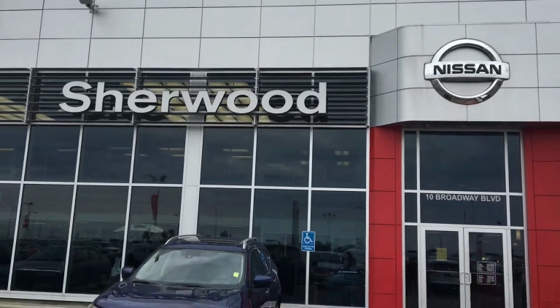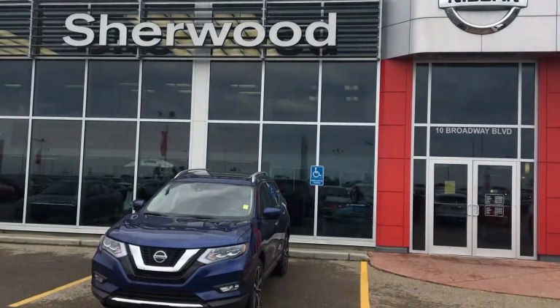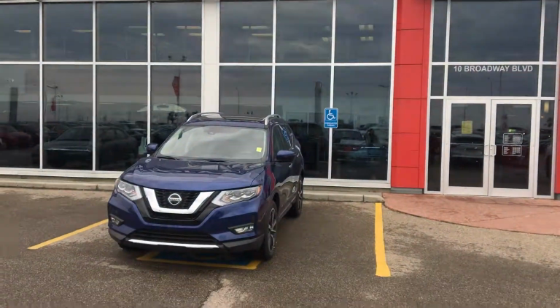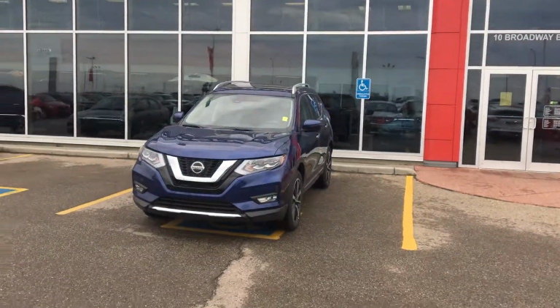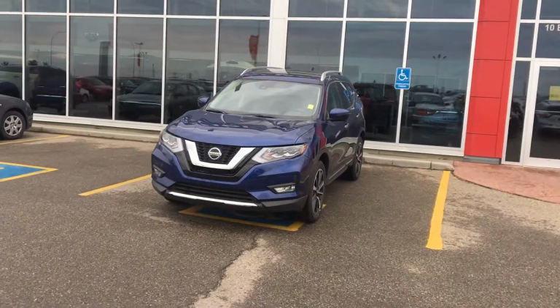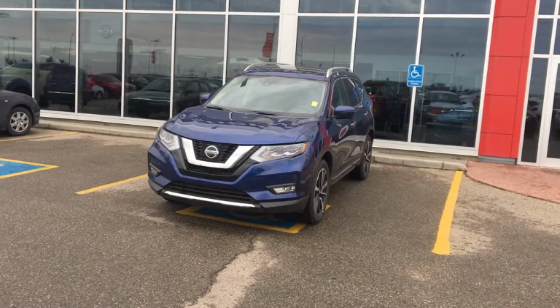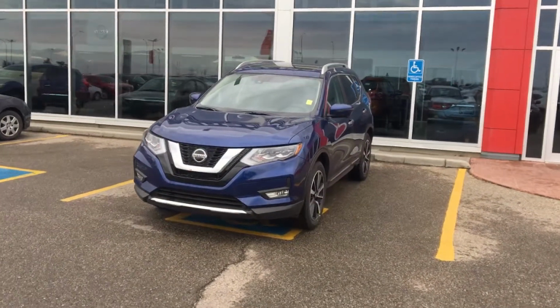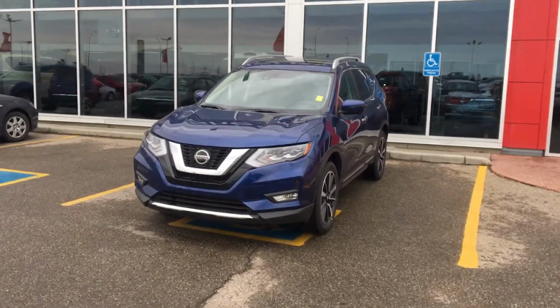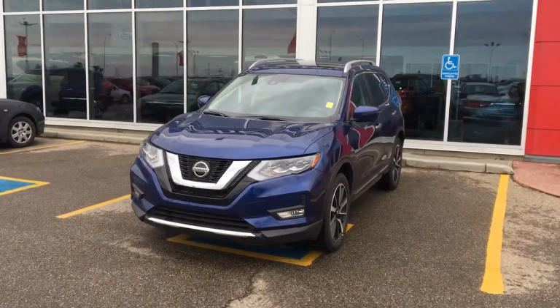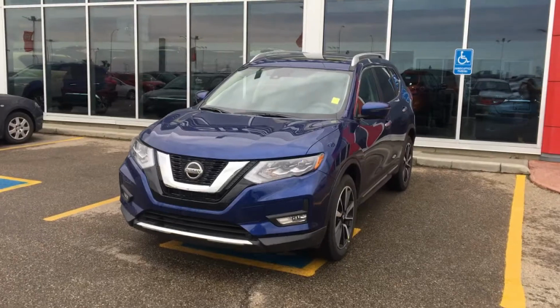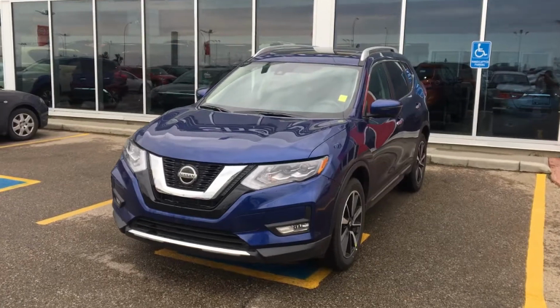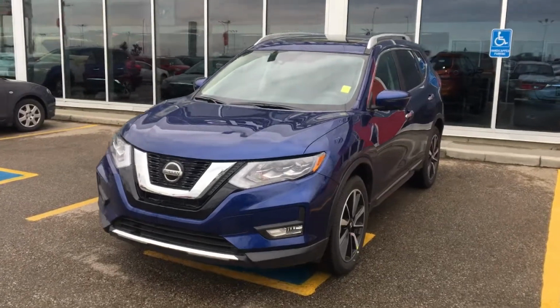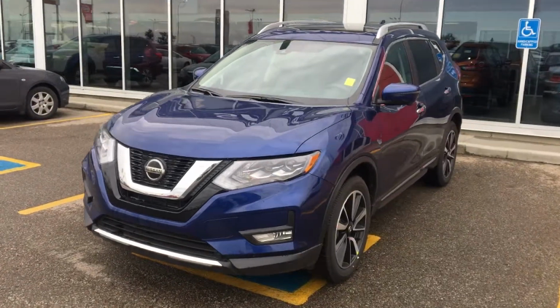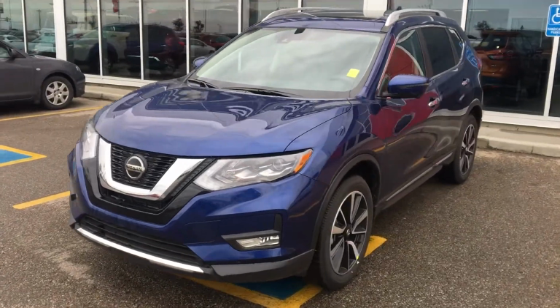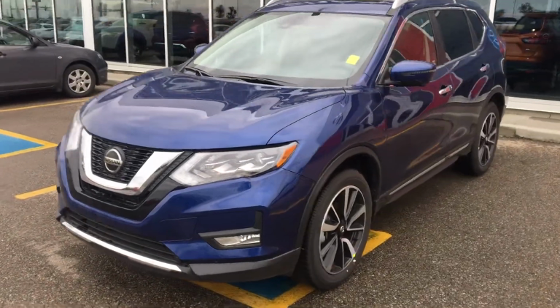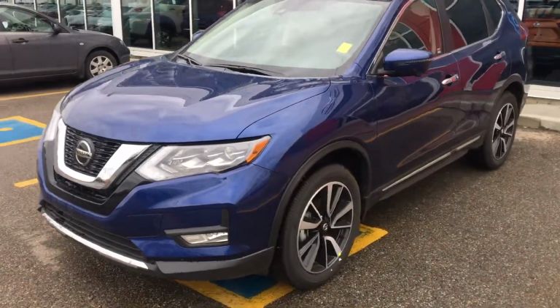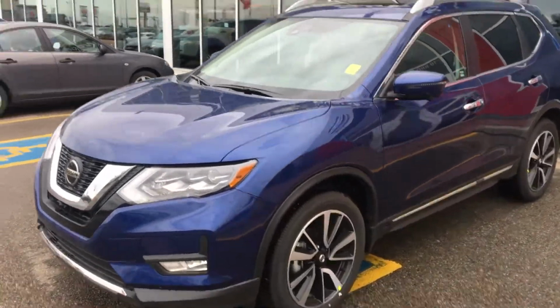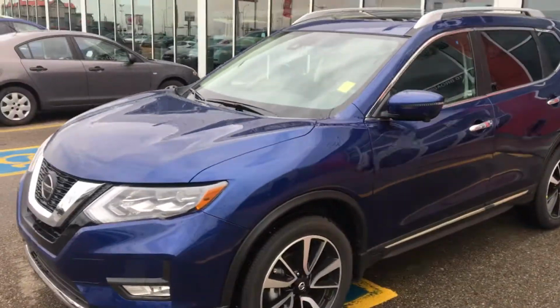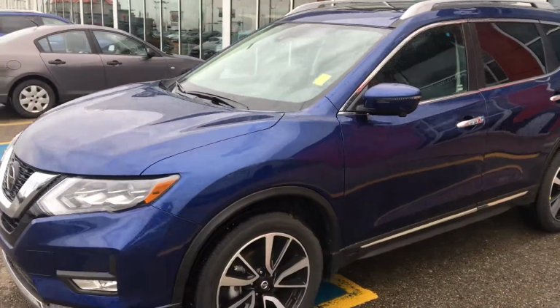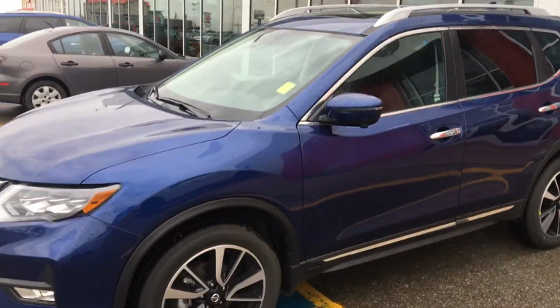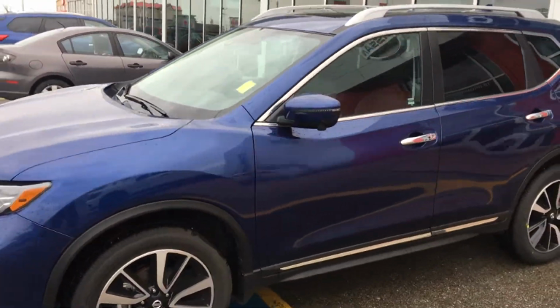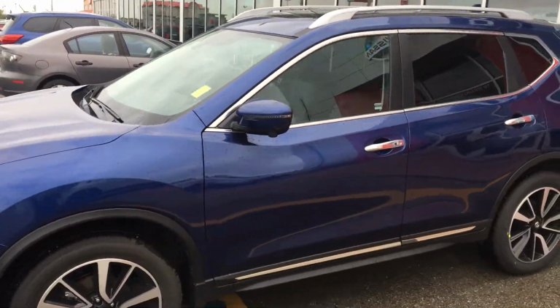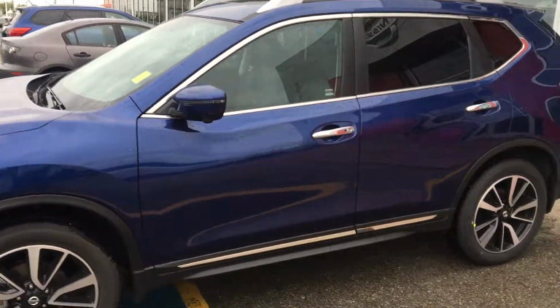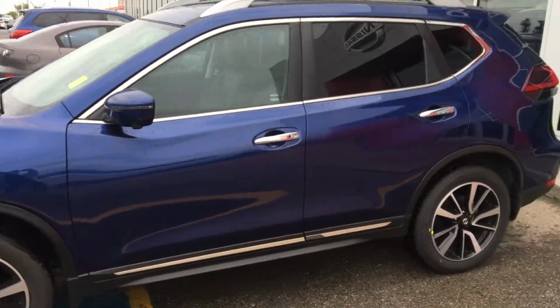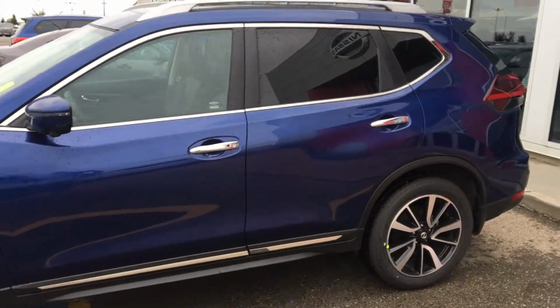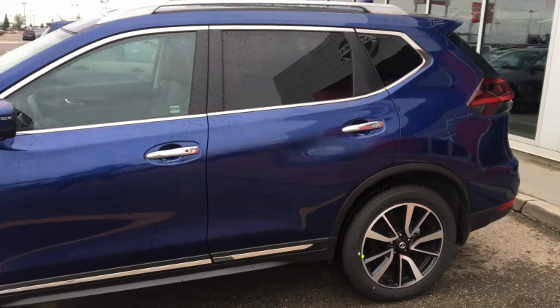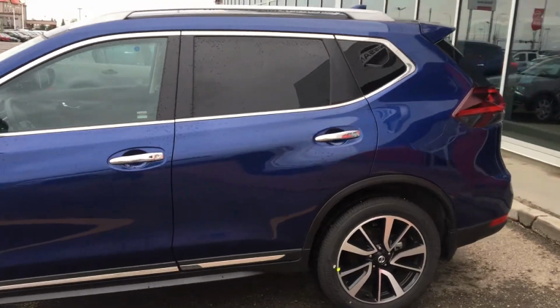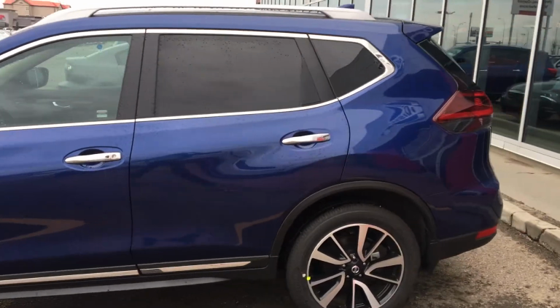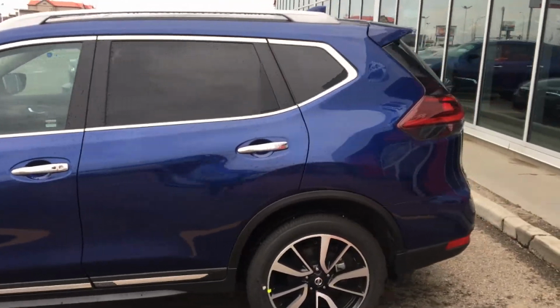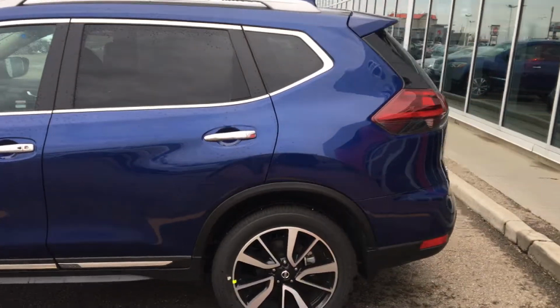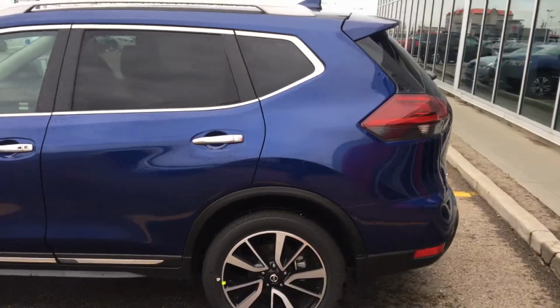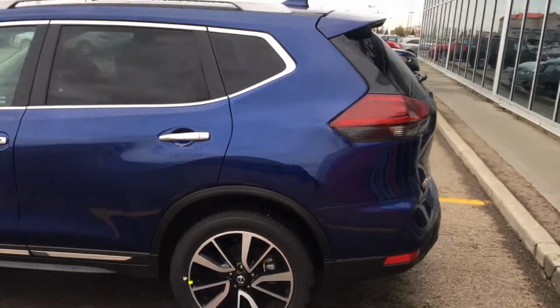Hi Mike, it's Elise here from Shura Nissan. I just wanted to show you the unit that you were looking at online. This is the 2018 Nissan Rogue SL, in Caspian blue.